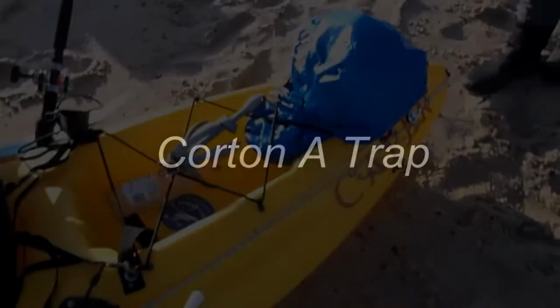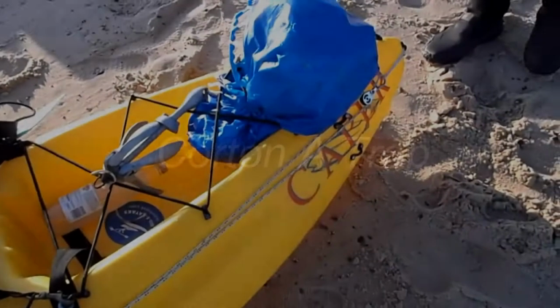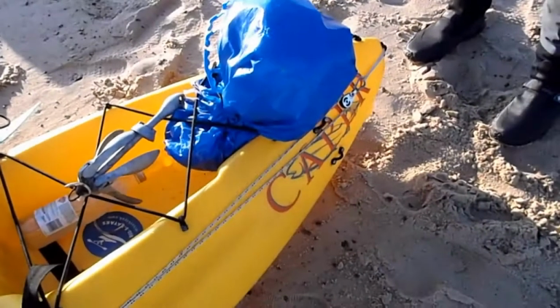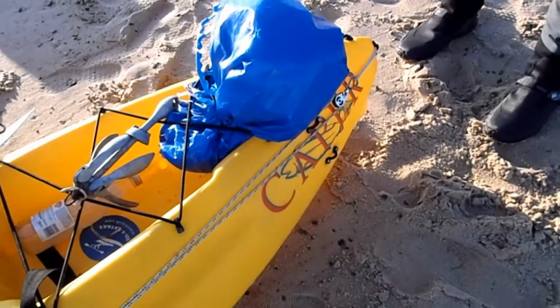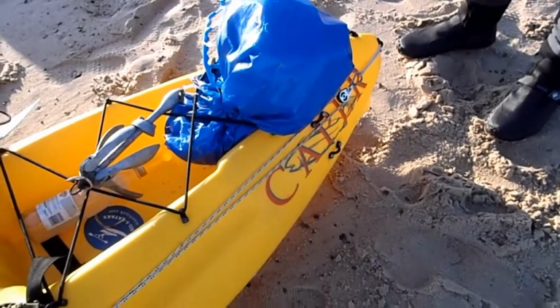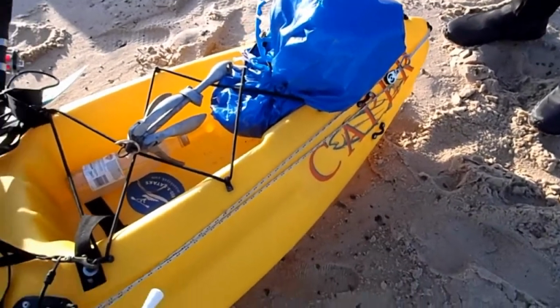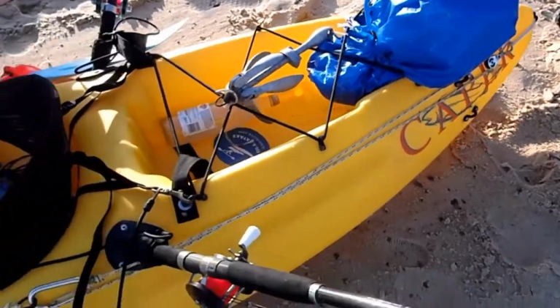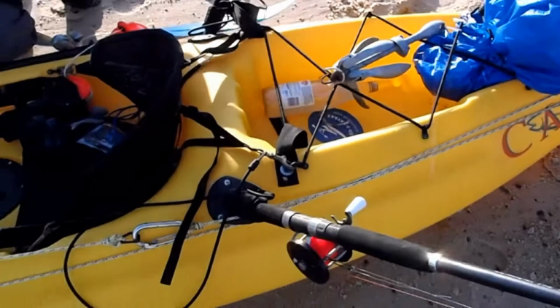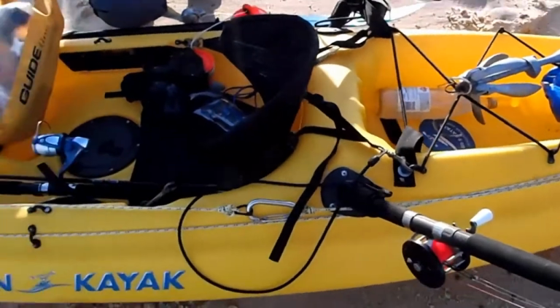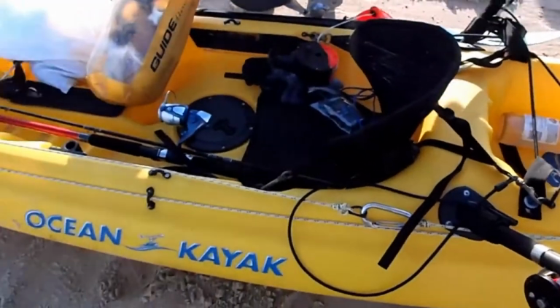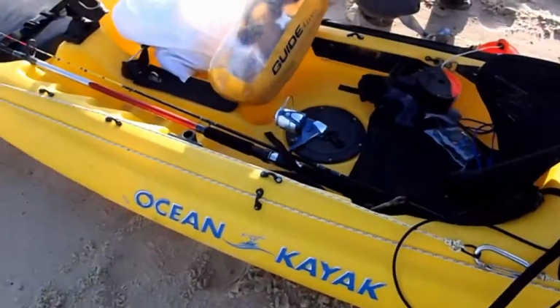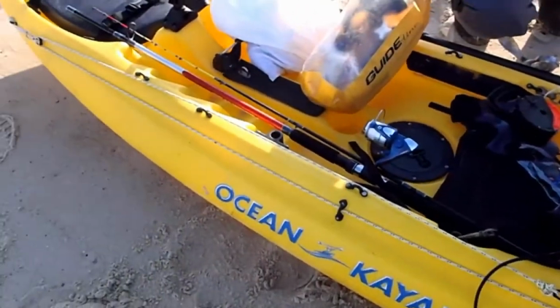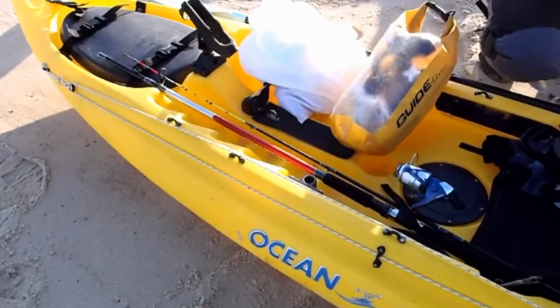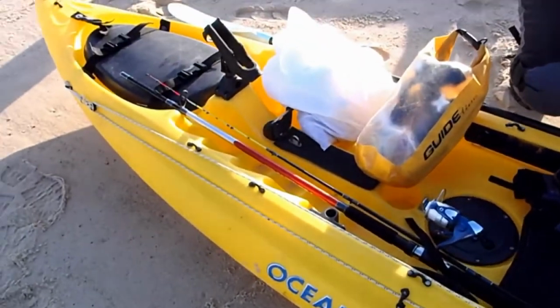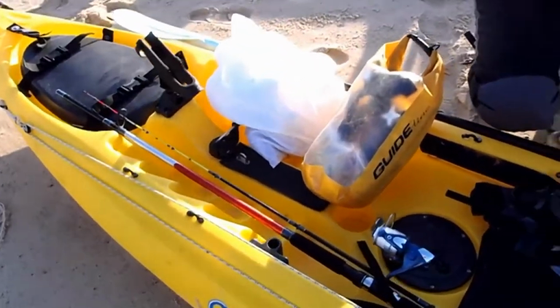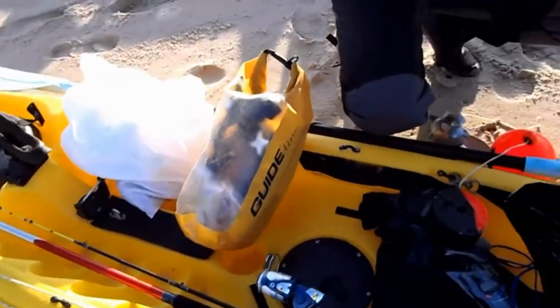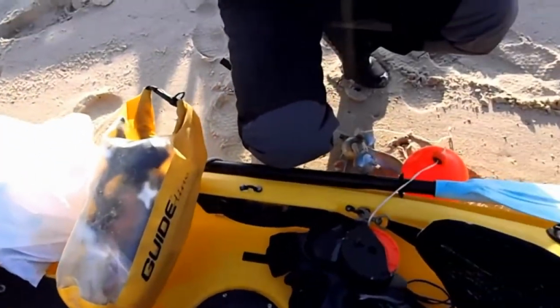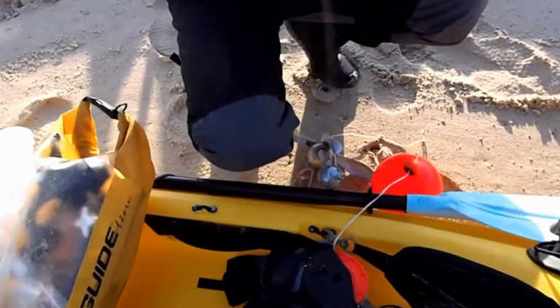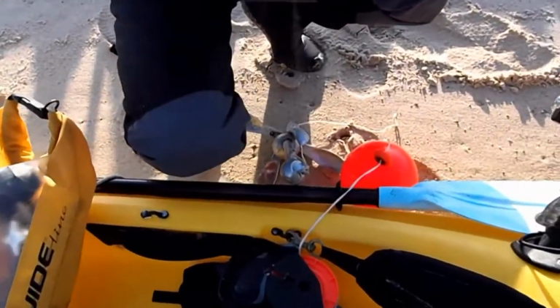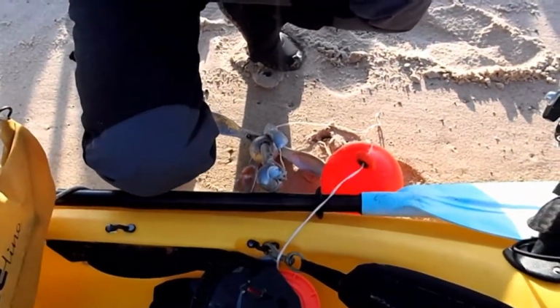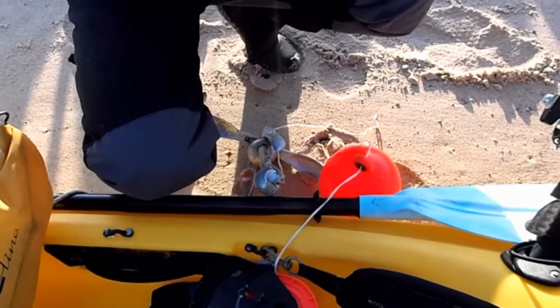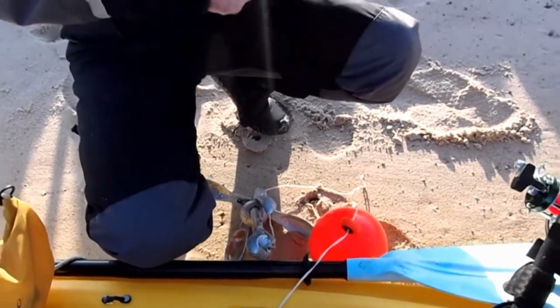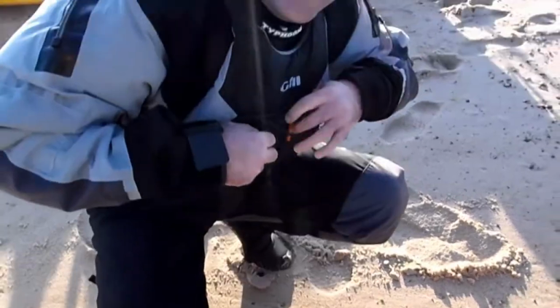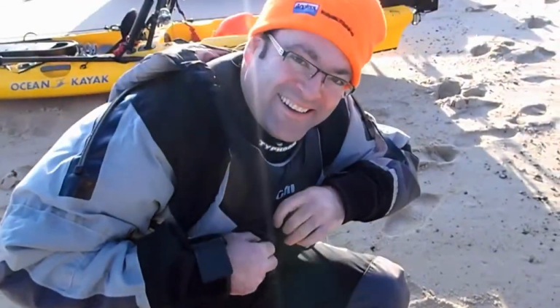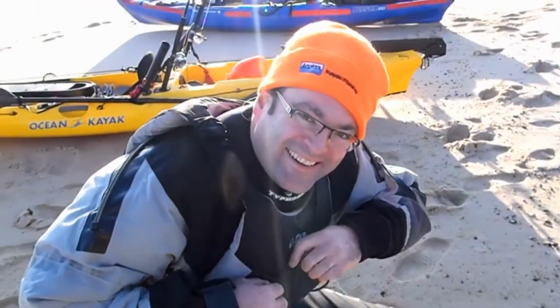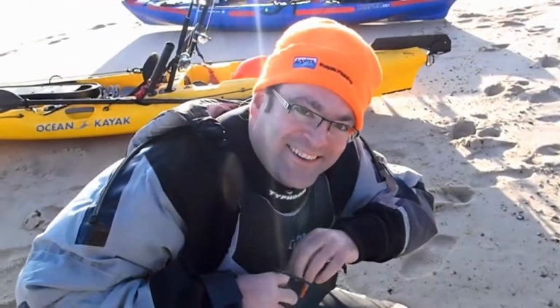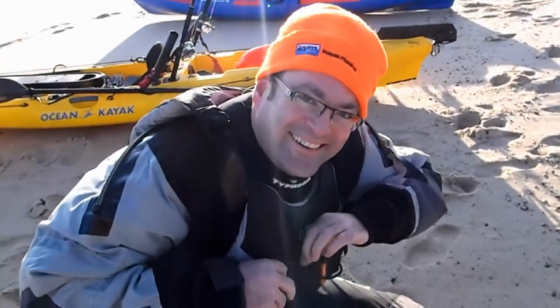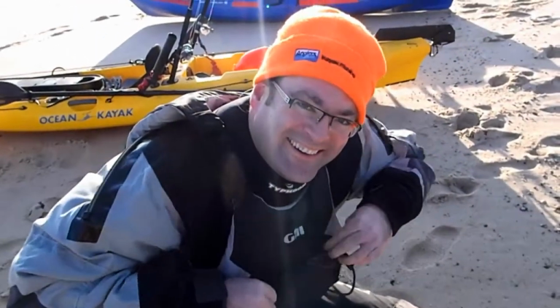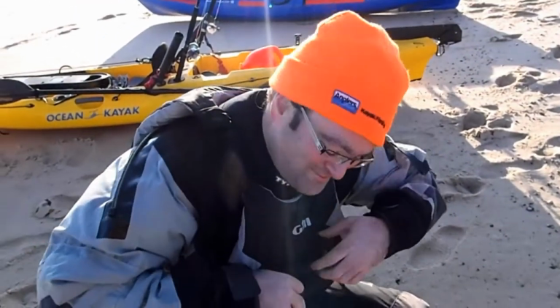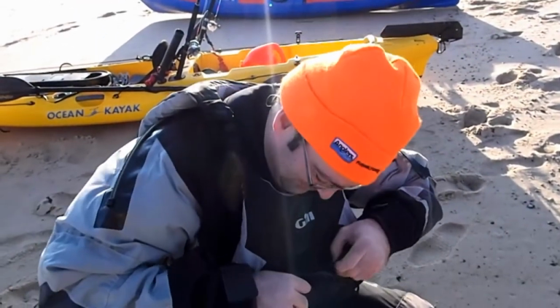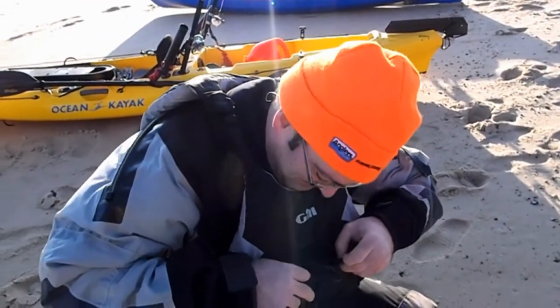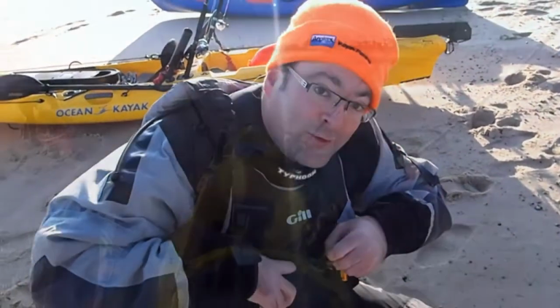So how many times have you re-rigged your anchor trolley then Si? Twice. It never occurred to you that you'd put your anchor on upside down? No. What are you? A novice.